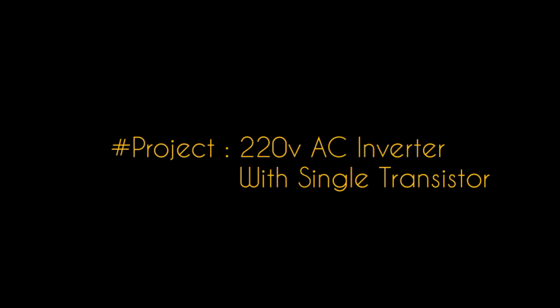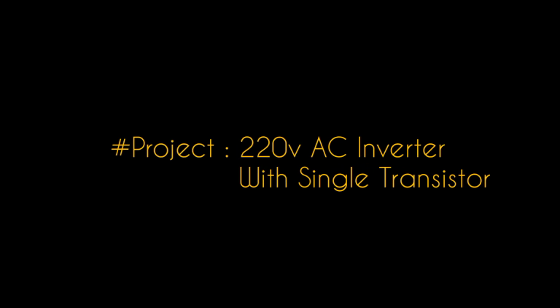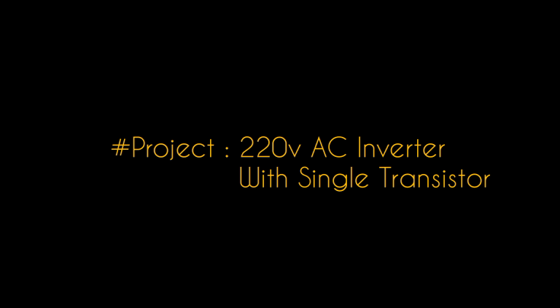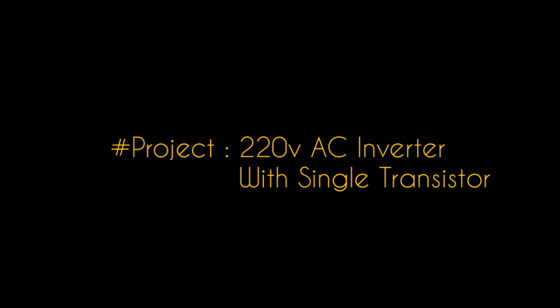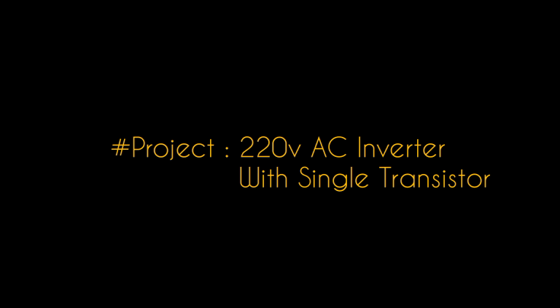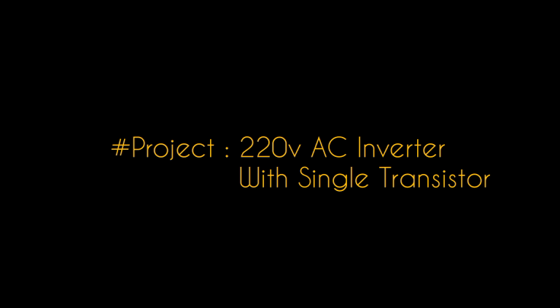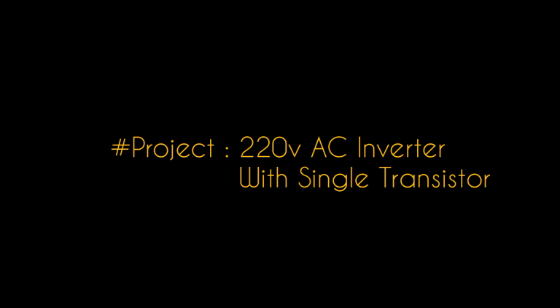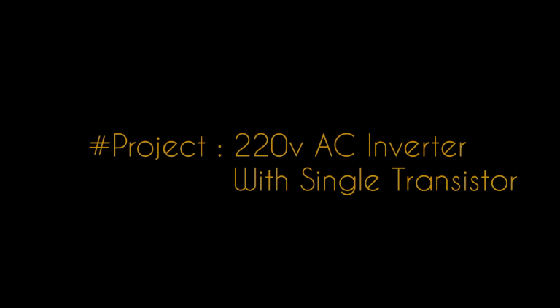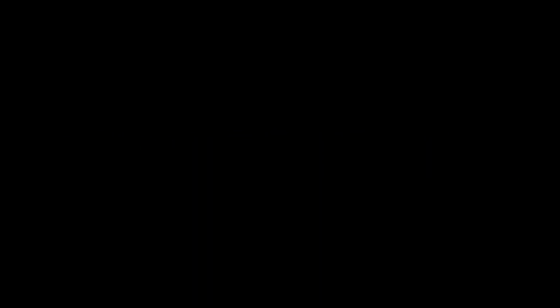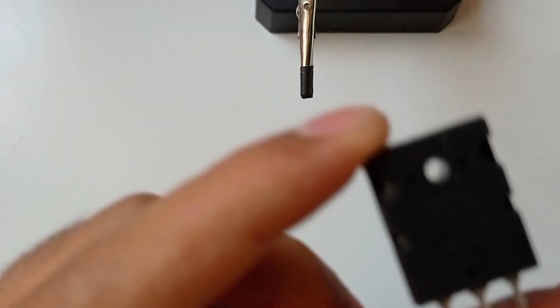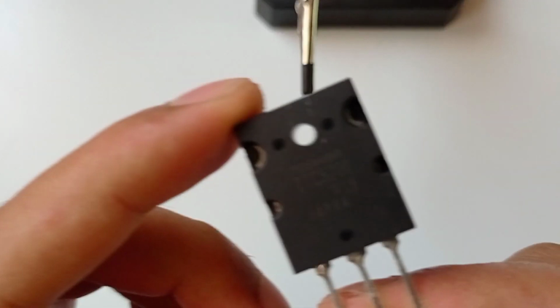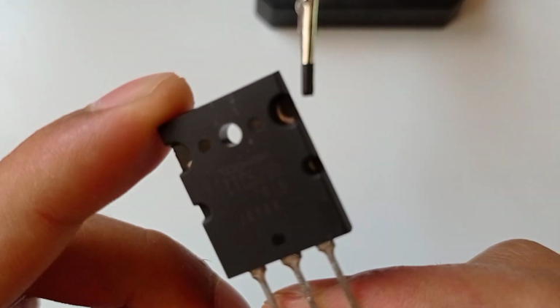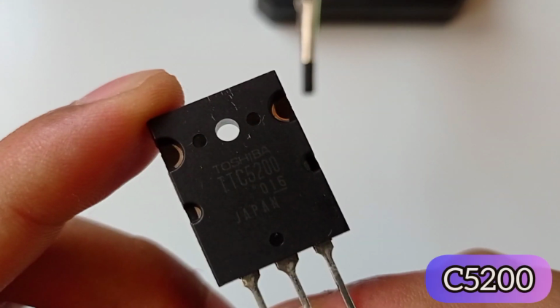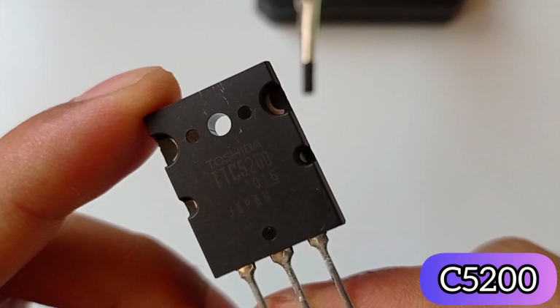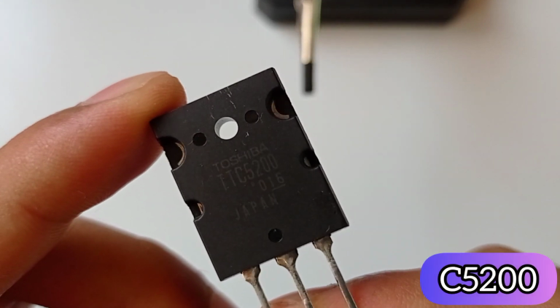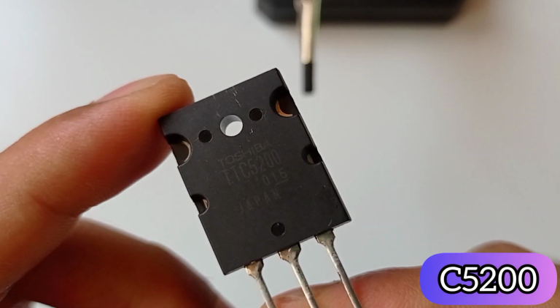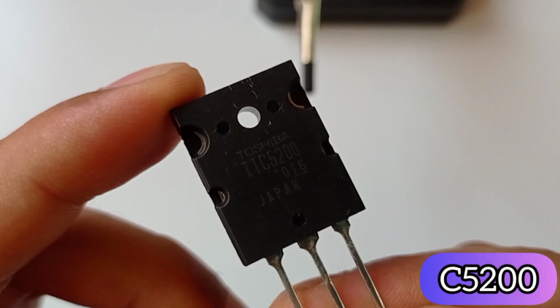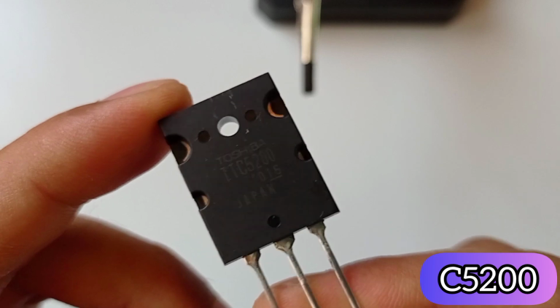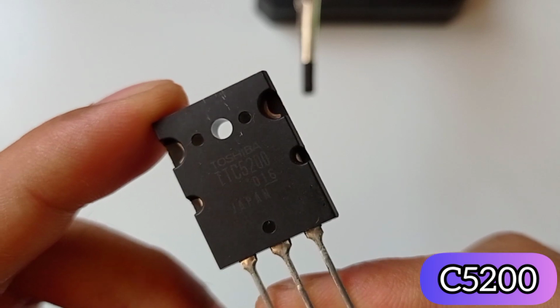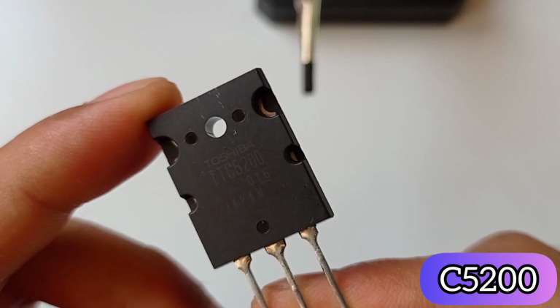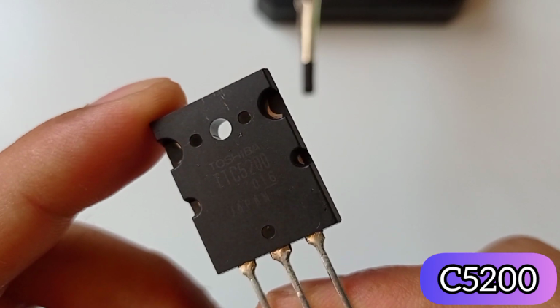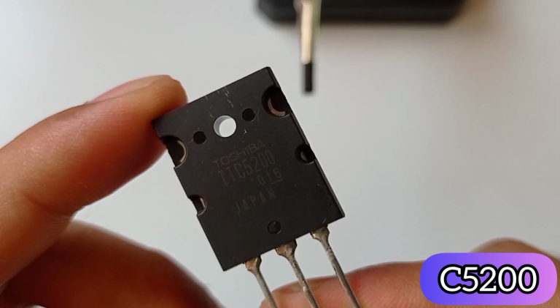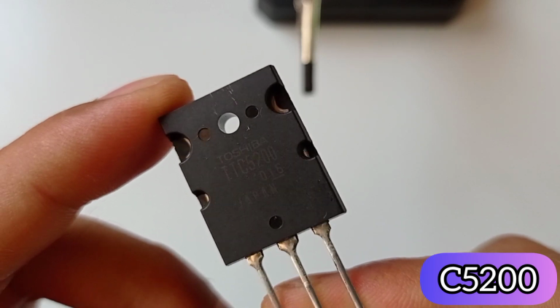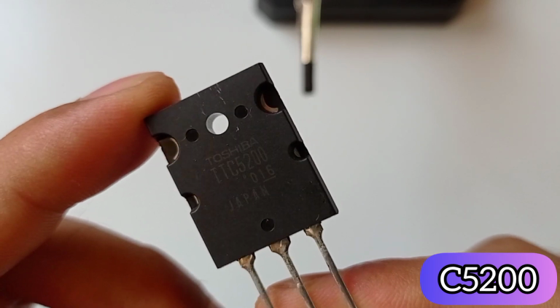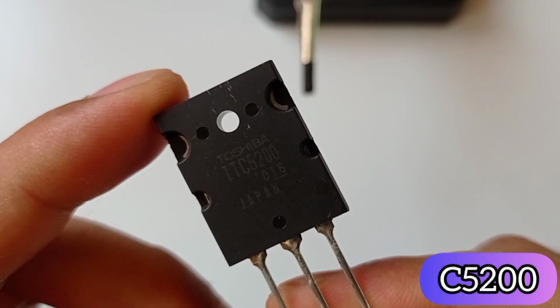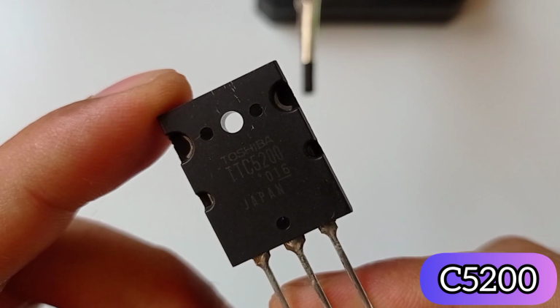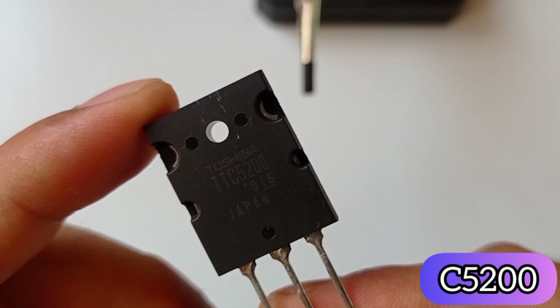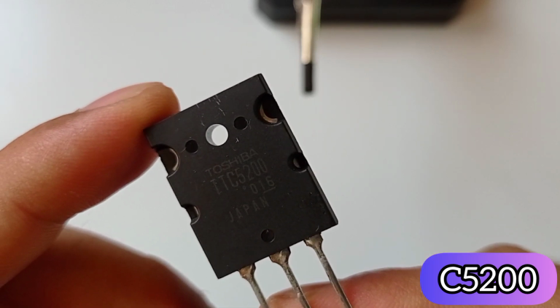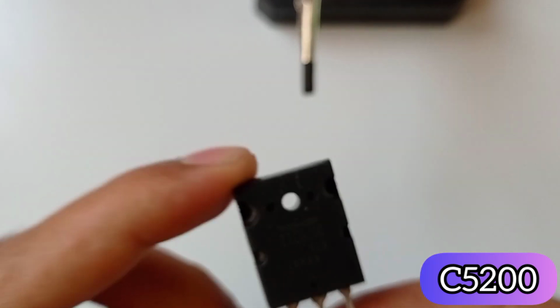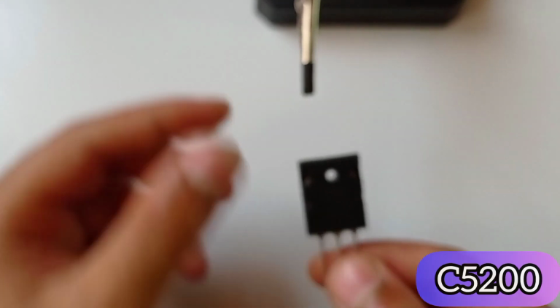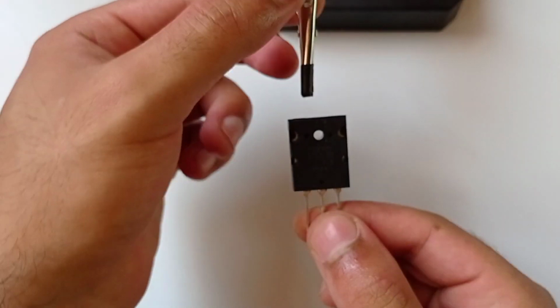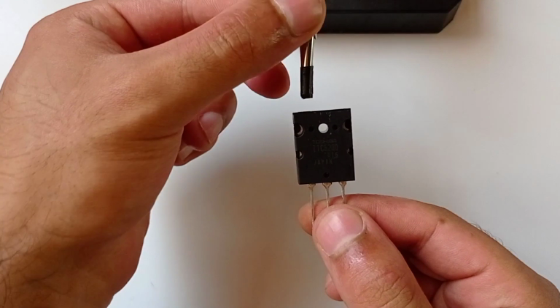Today I will show you how to make an inverter with a single transistor. Here we will use the C5200 high voltage power transistor with a few more components.